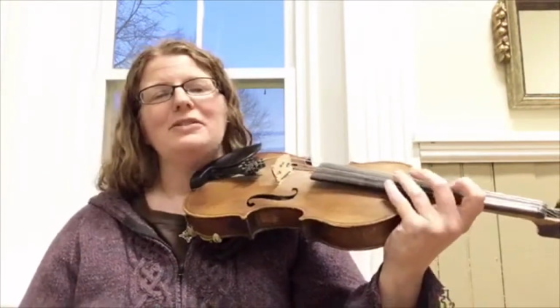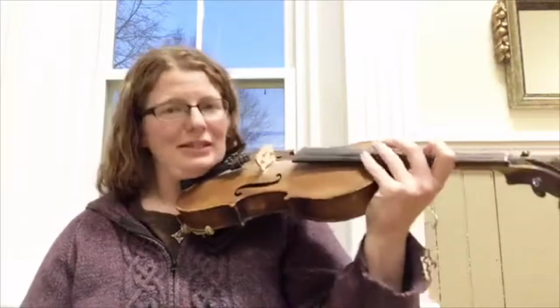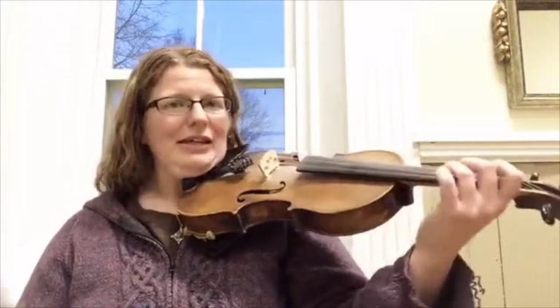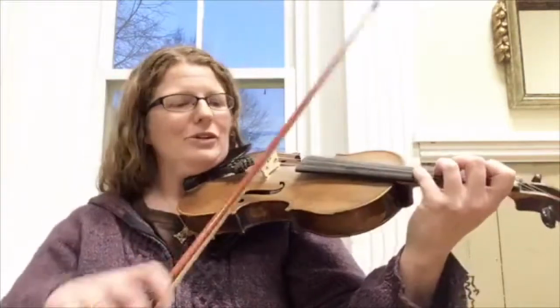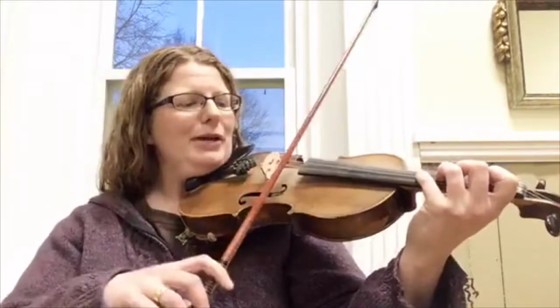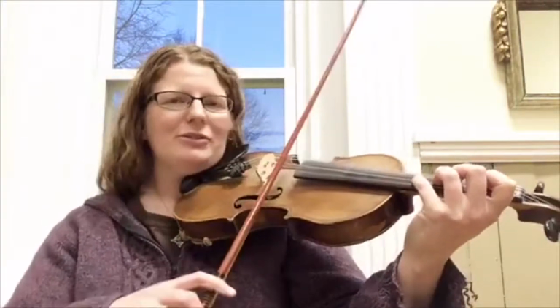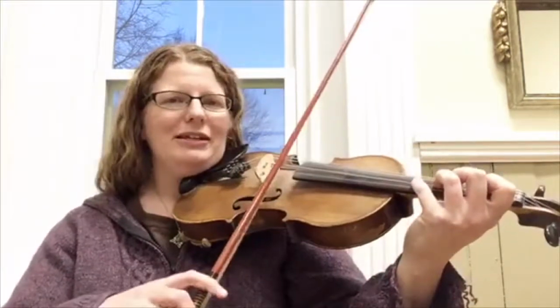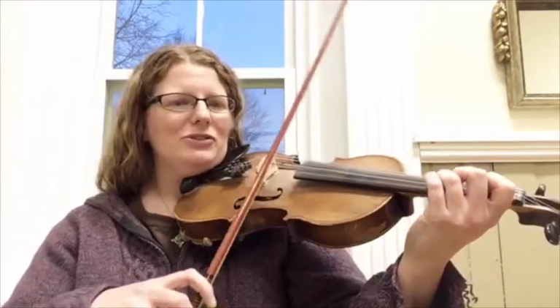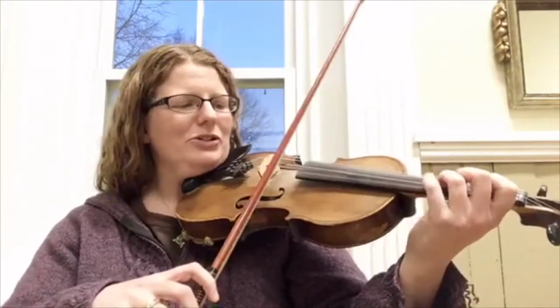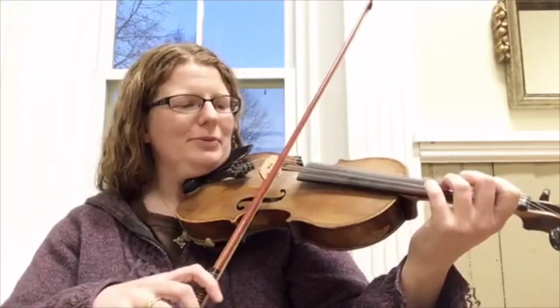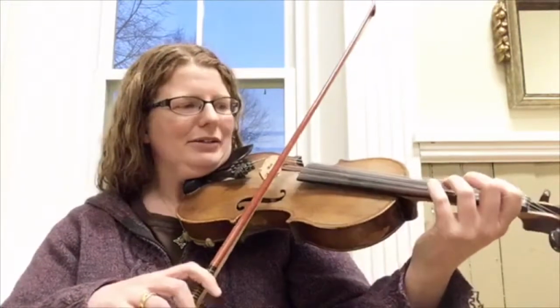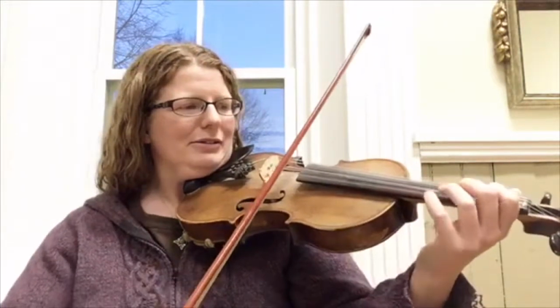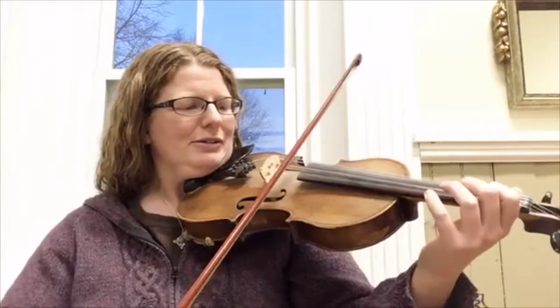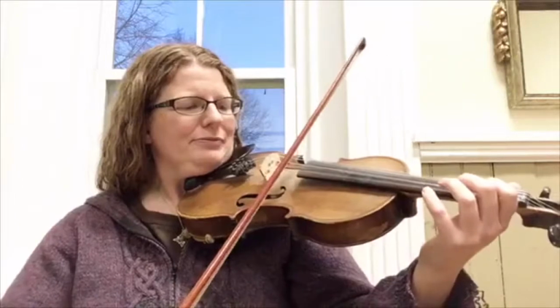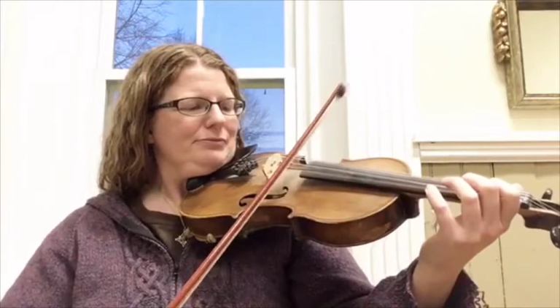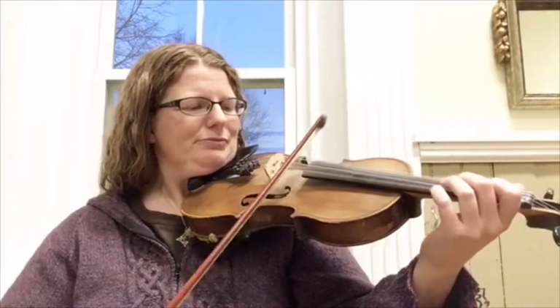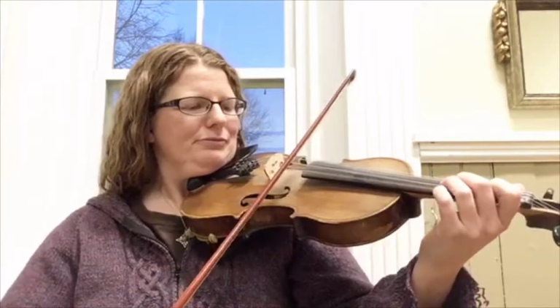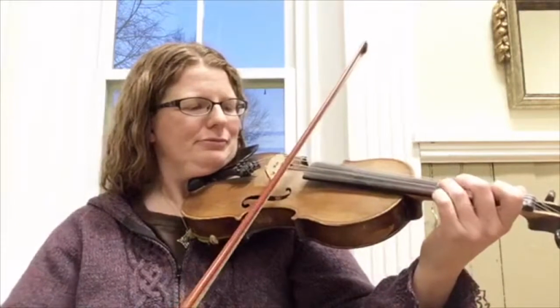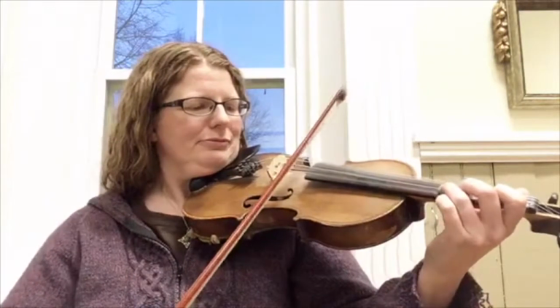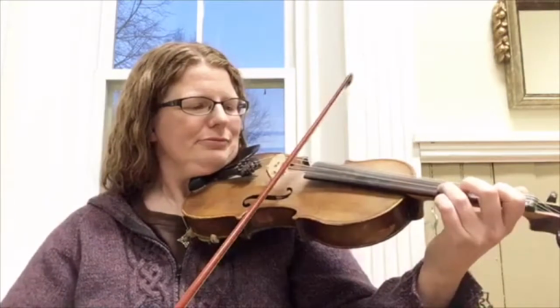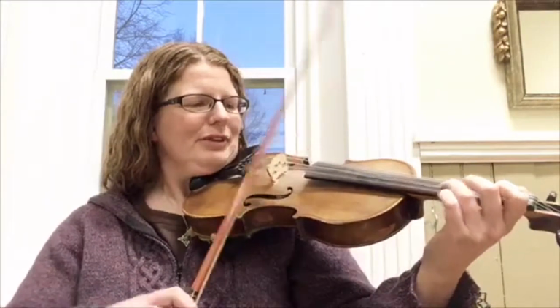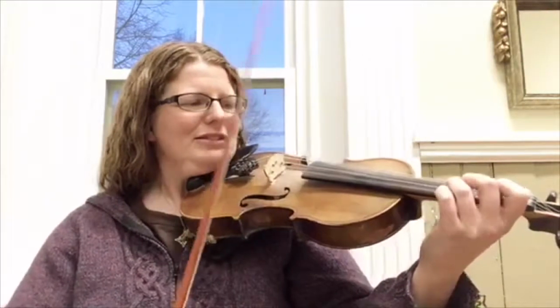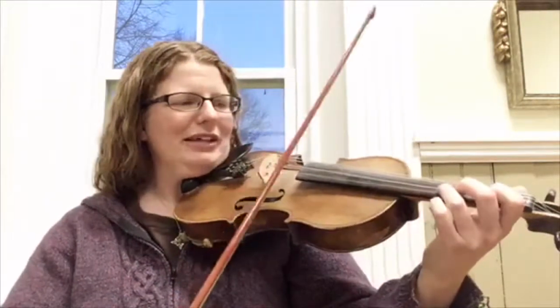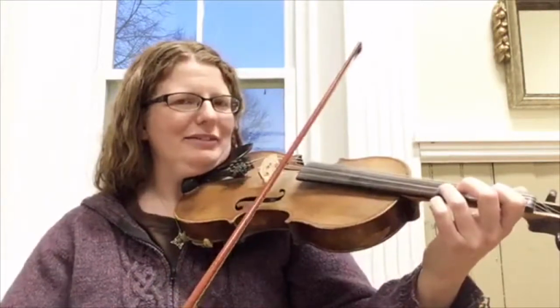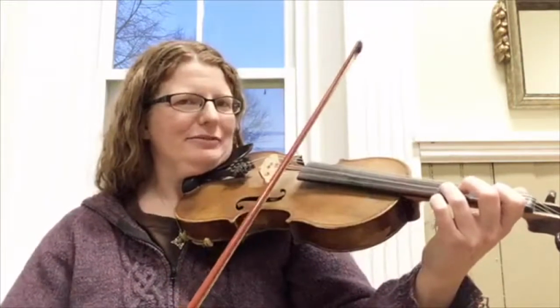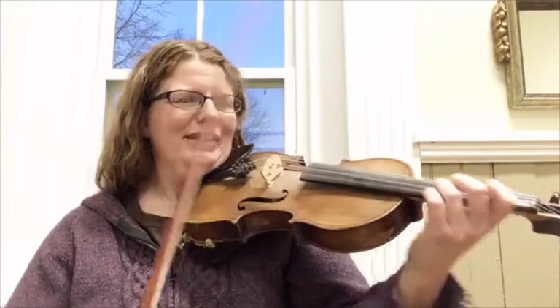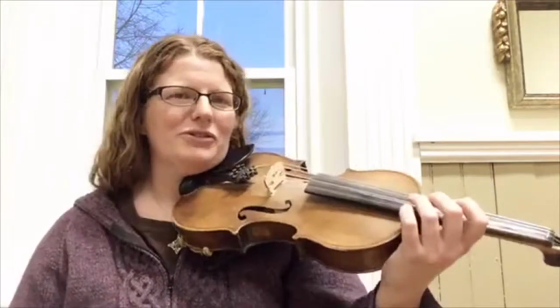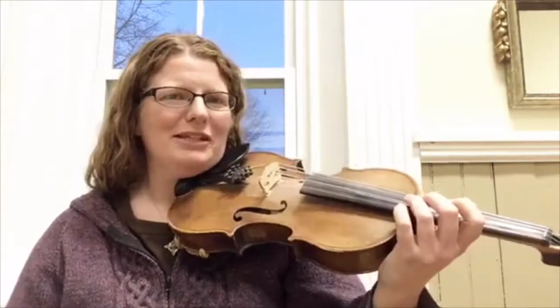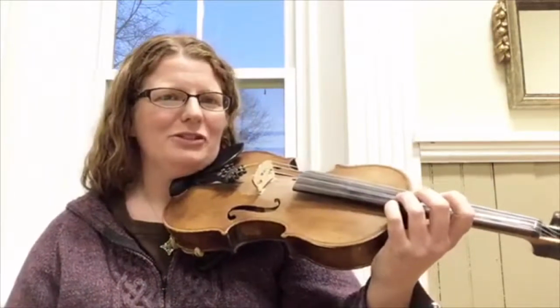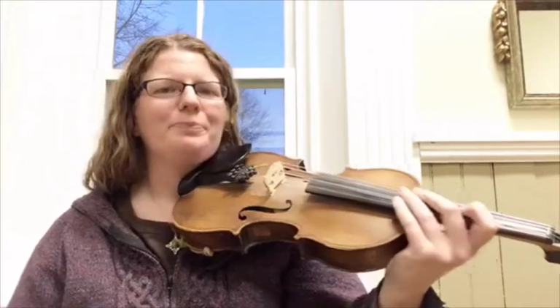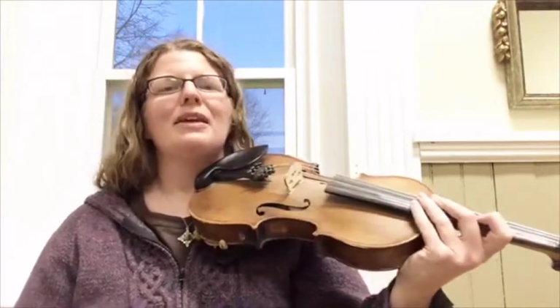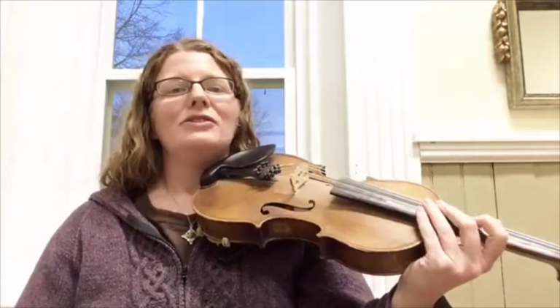Reason number two why your fiddle may be squeaking is that your bow may actually be hitting another string while you're trying to play, and that gives you that extra squeaky sound too.